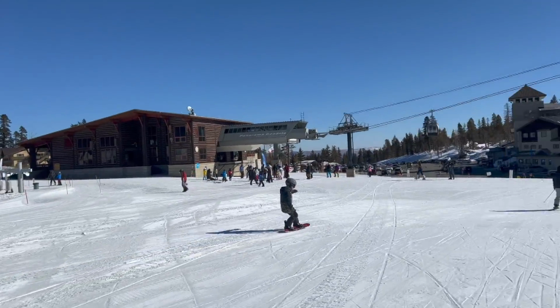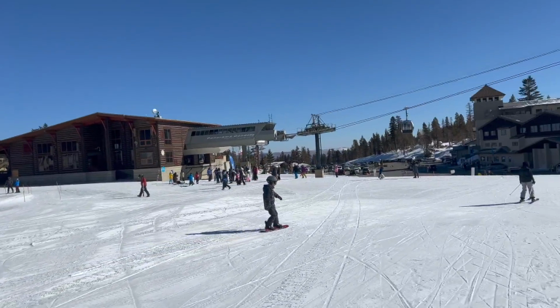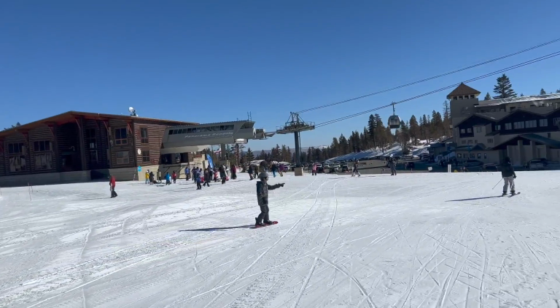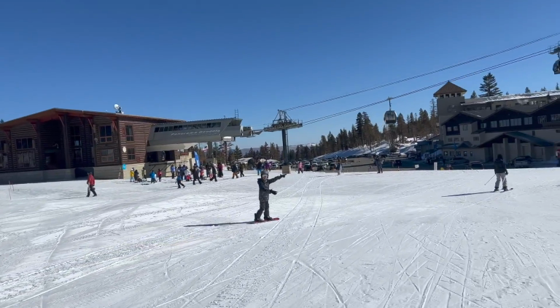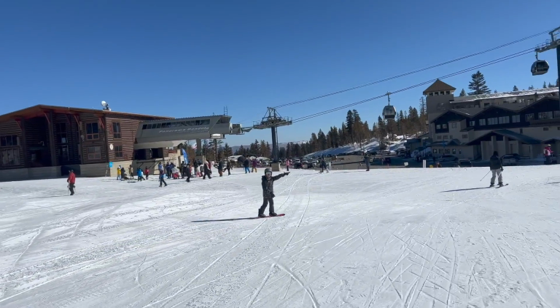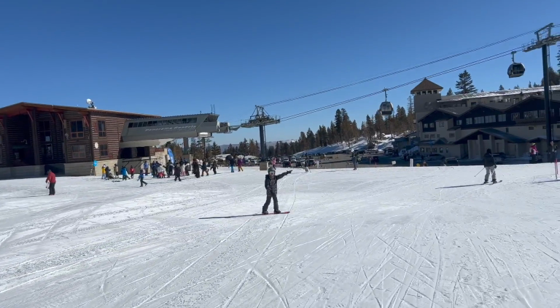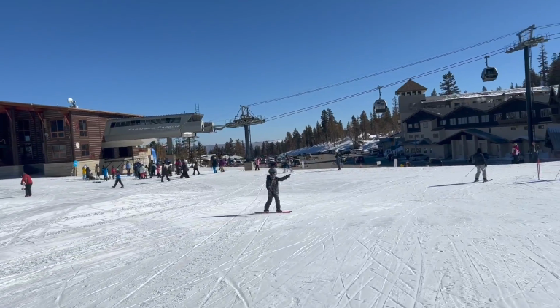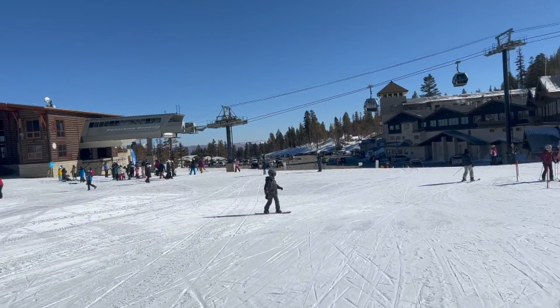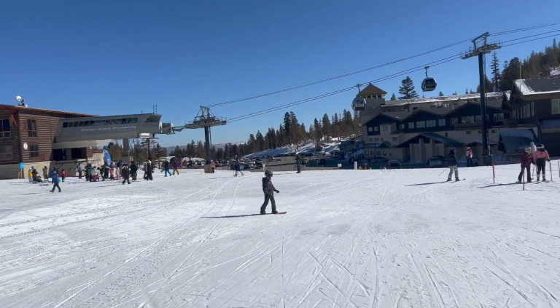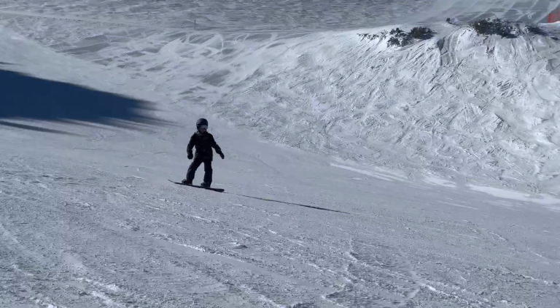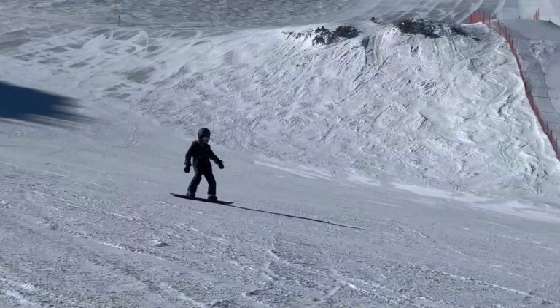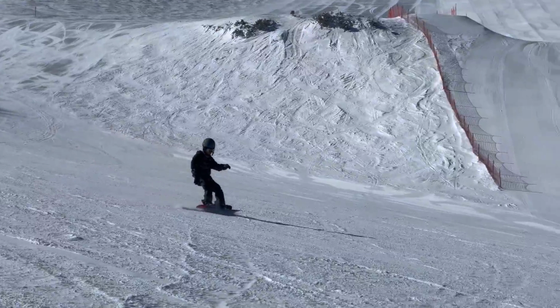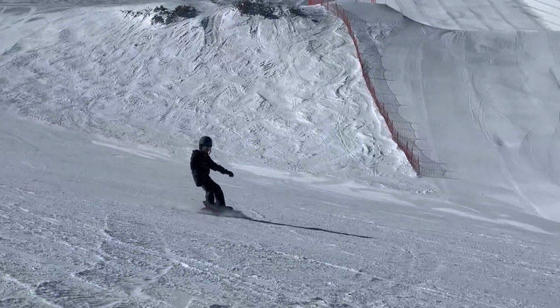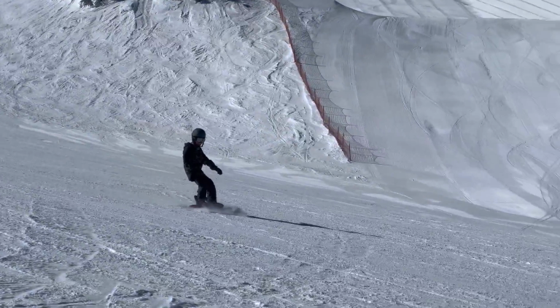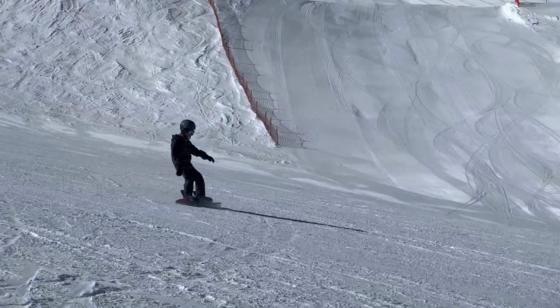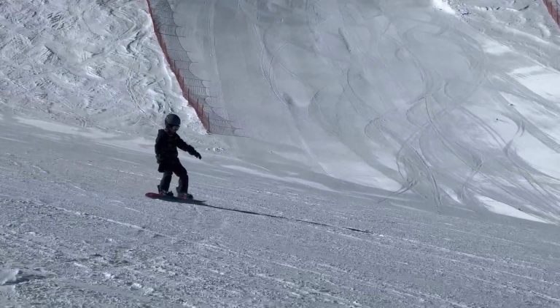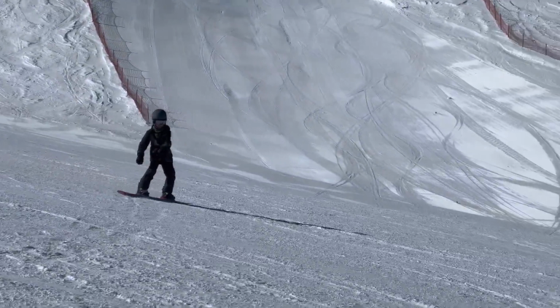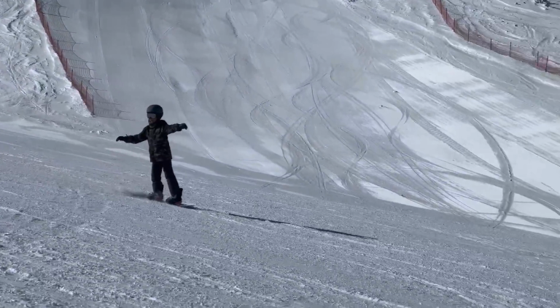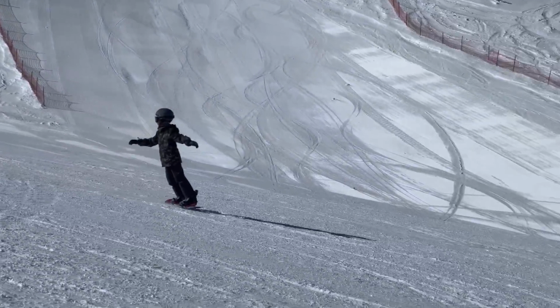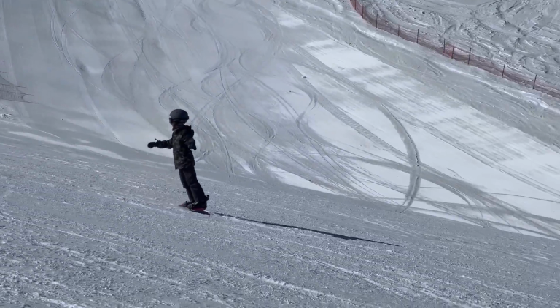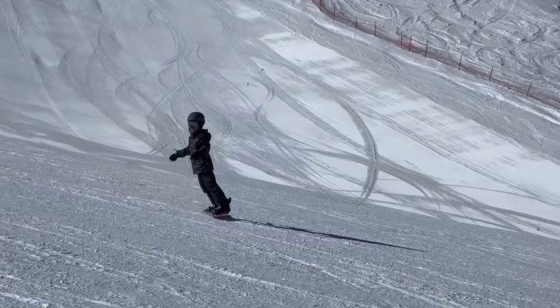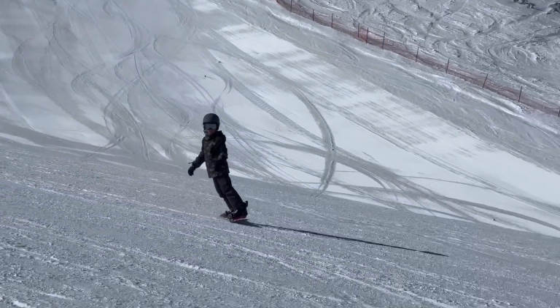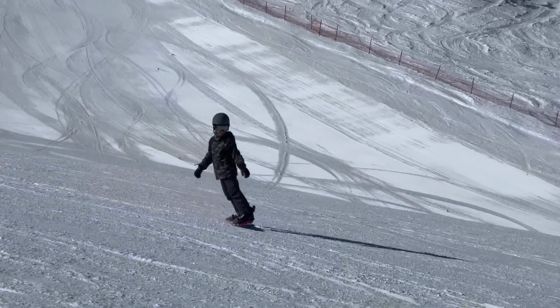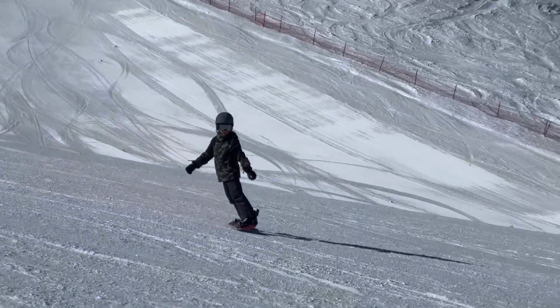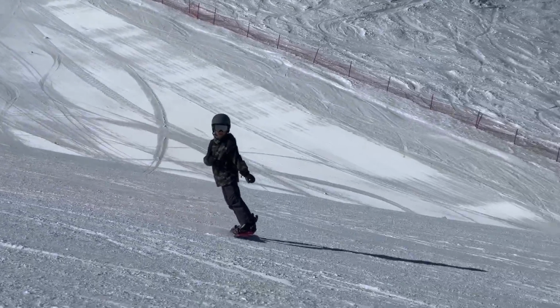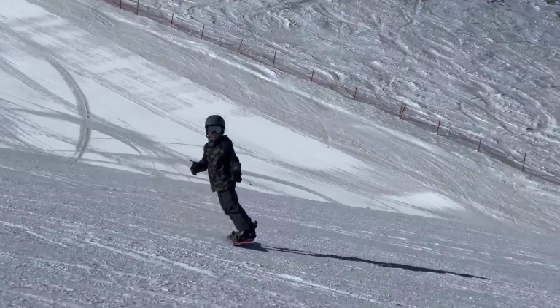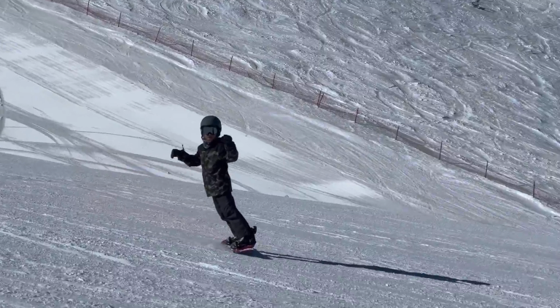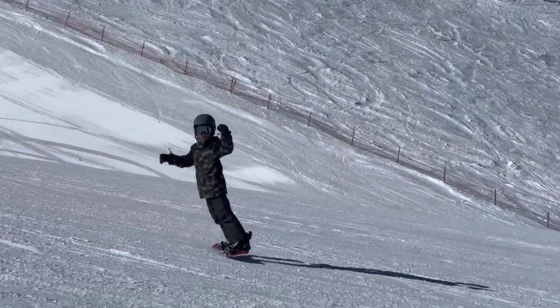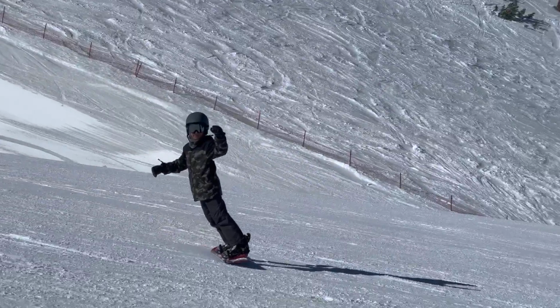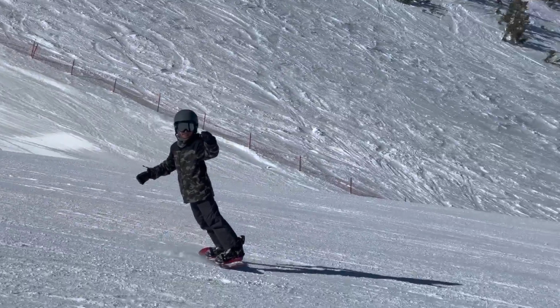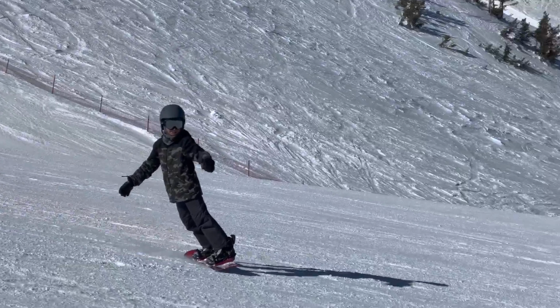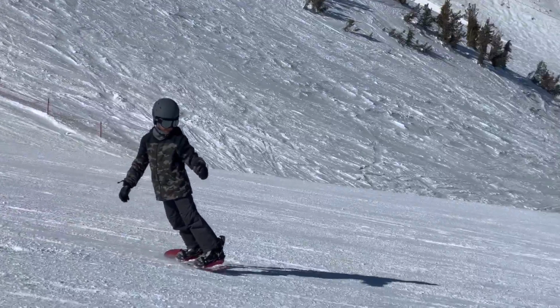Pretty cool. I'm in Mammoth. It's pretty fun. This was about two weeks ago by the time I'm recording this.